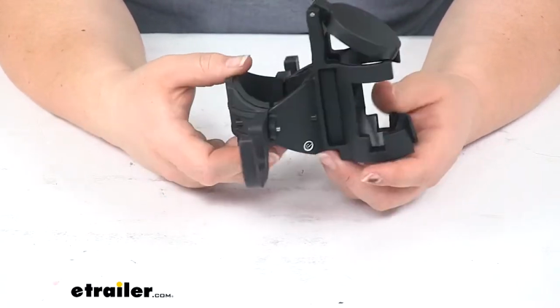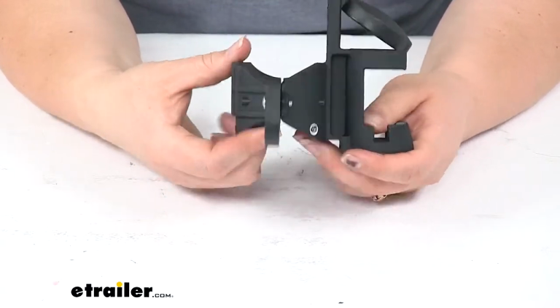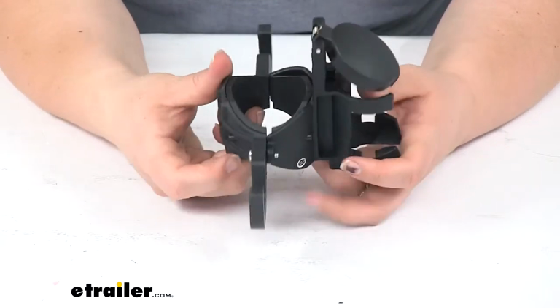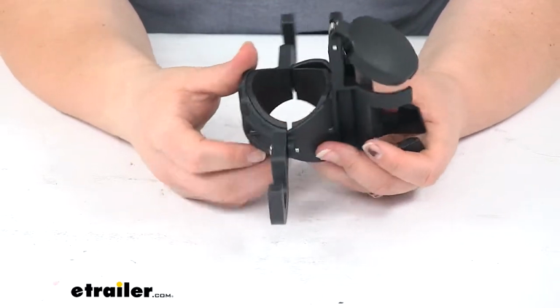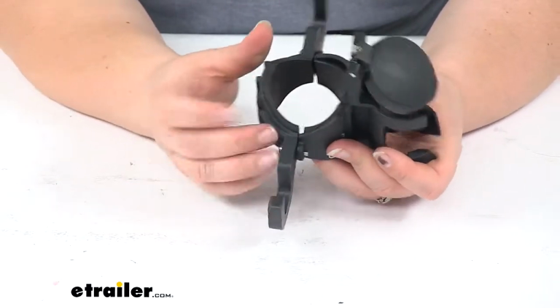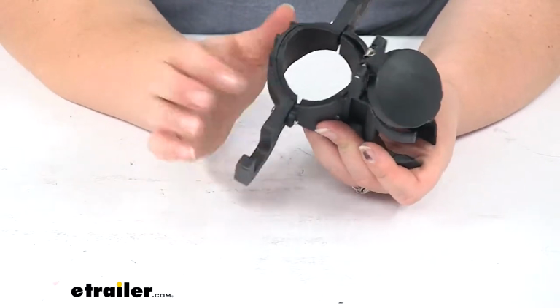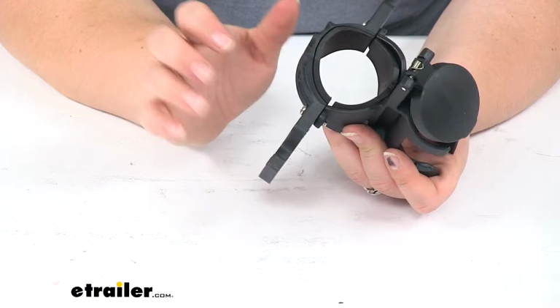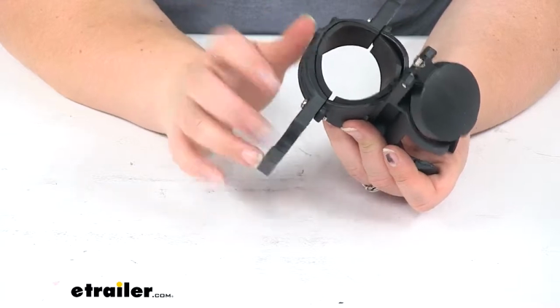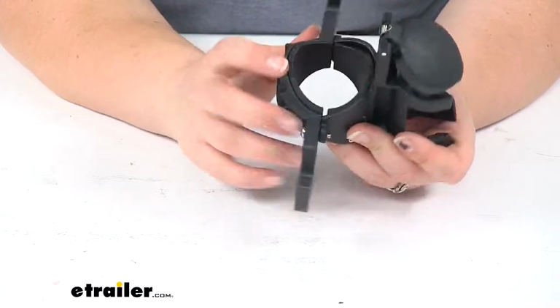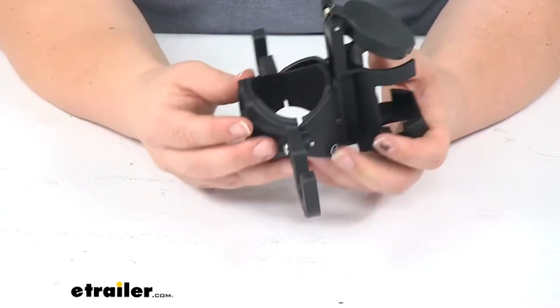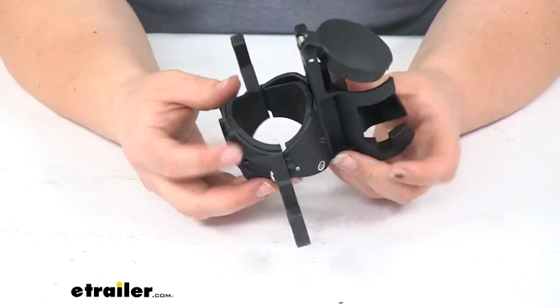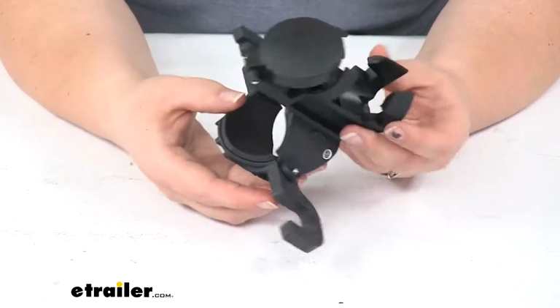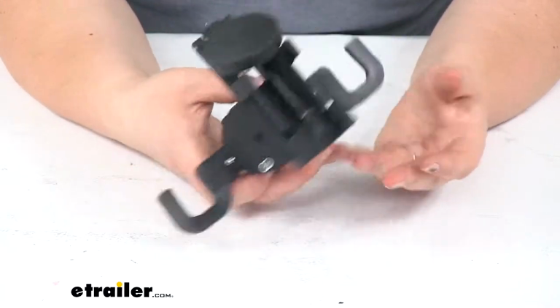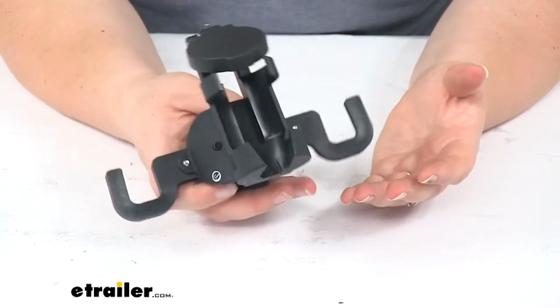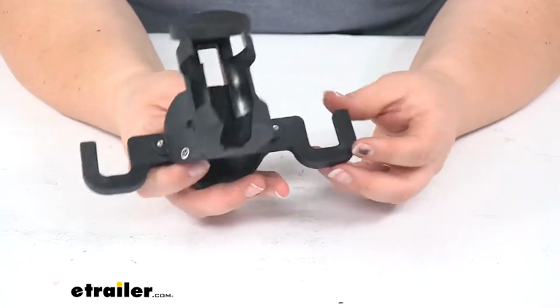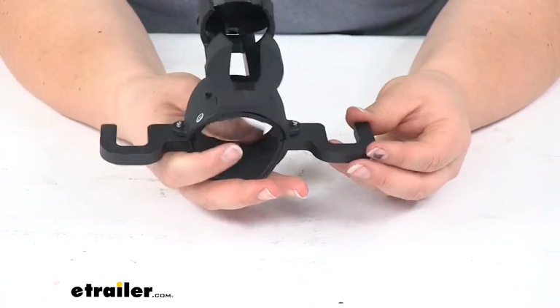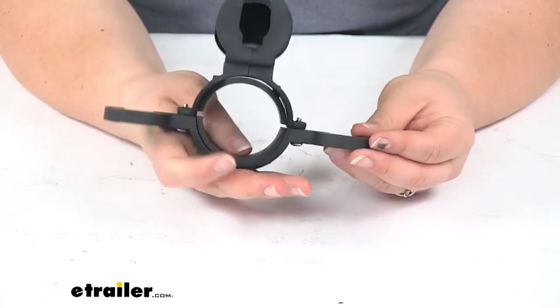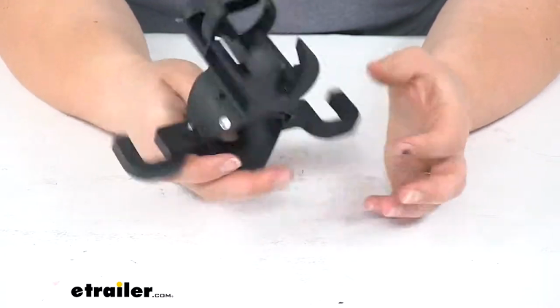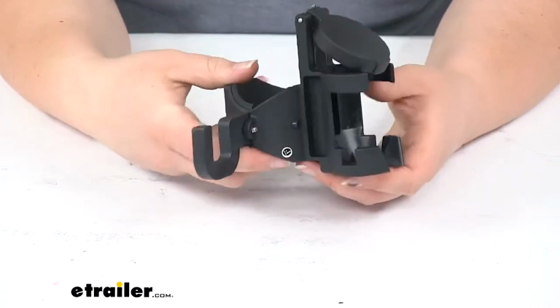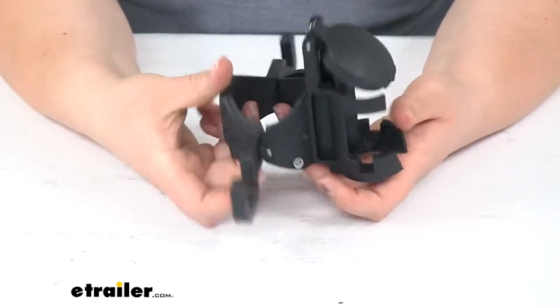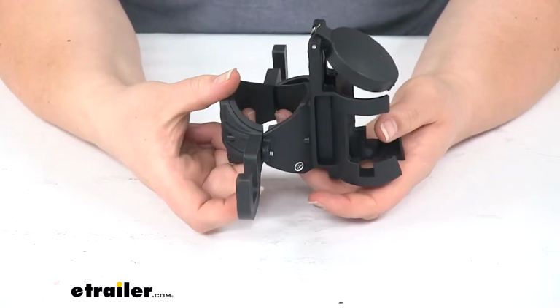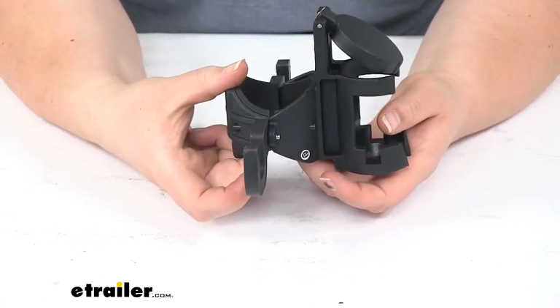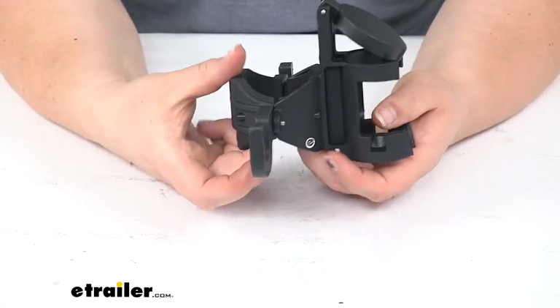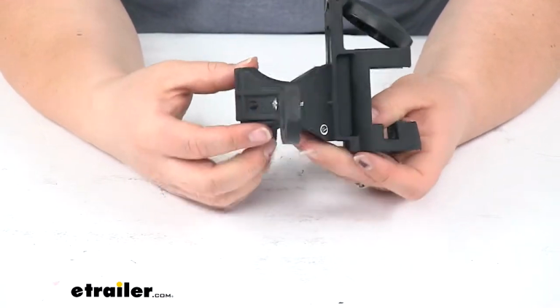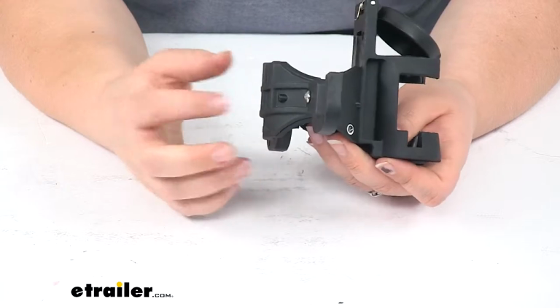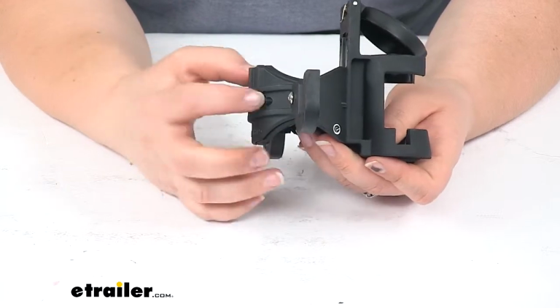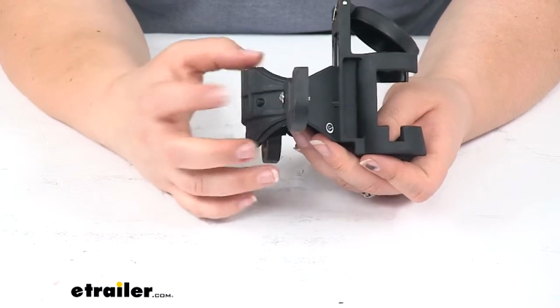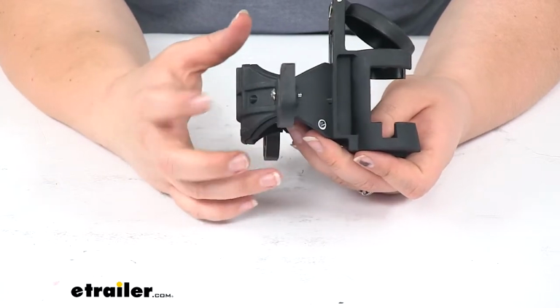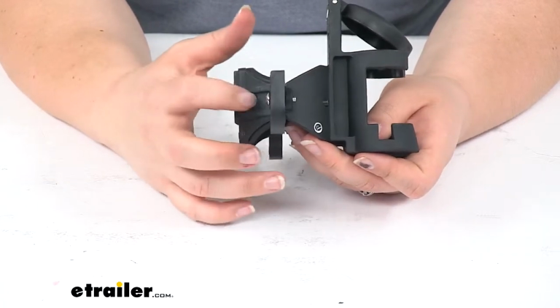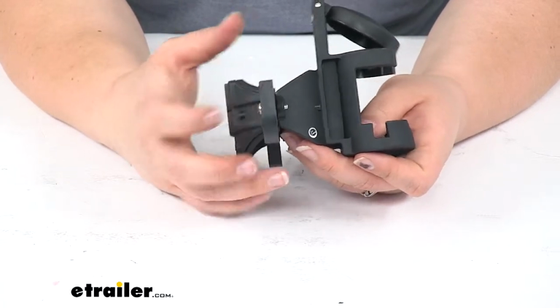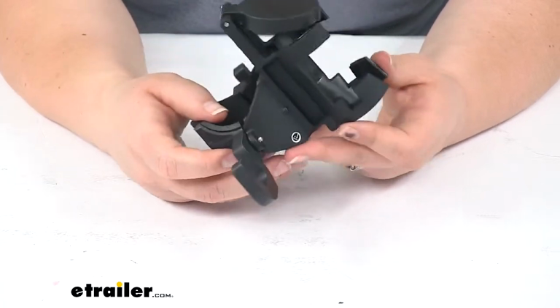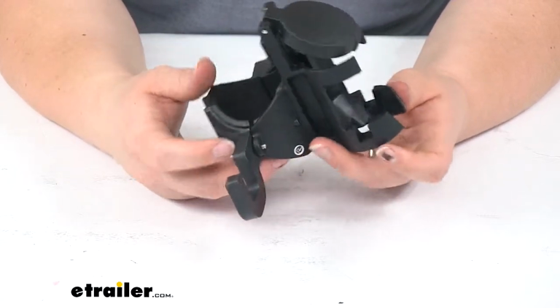It's made of a durable construction that's going to resist any kind of UV rays, so it's not going to crack or fade over time. It's just a heavy duty sort of plastic material.